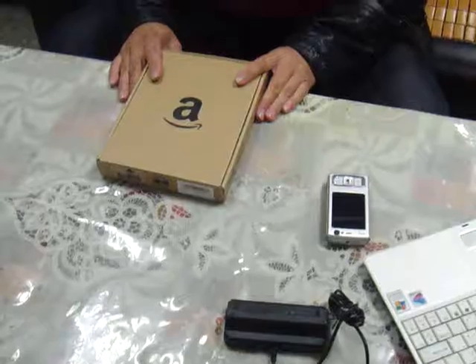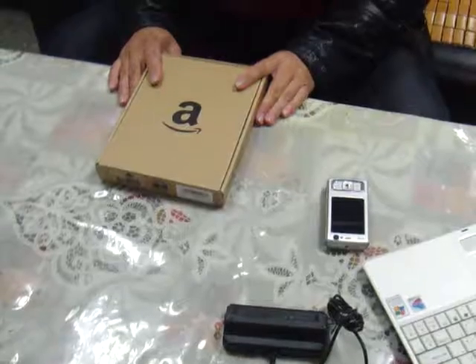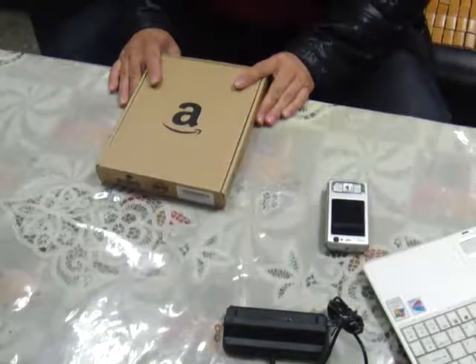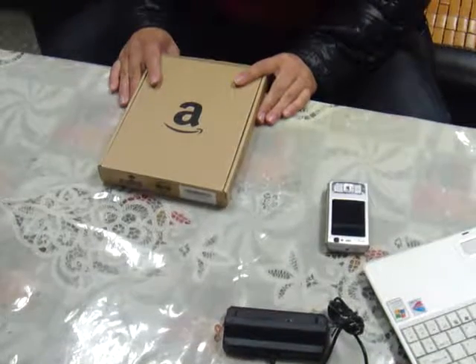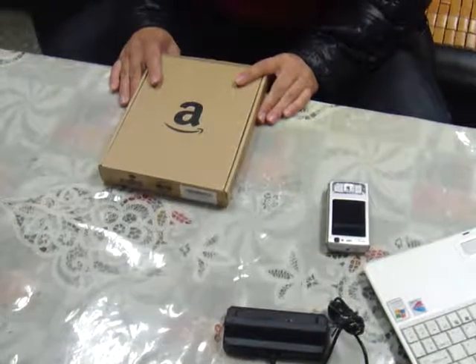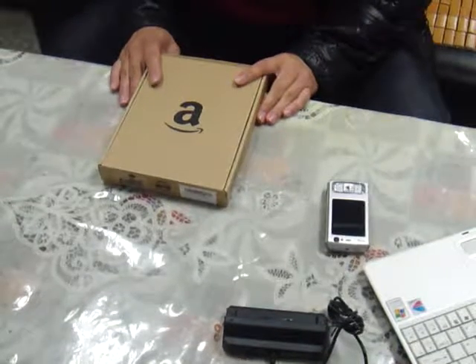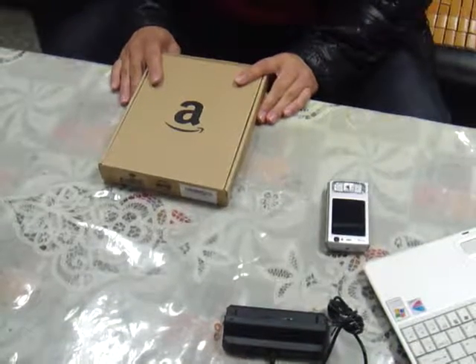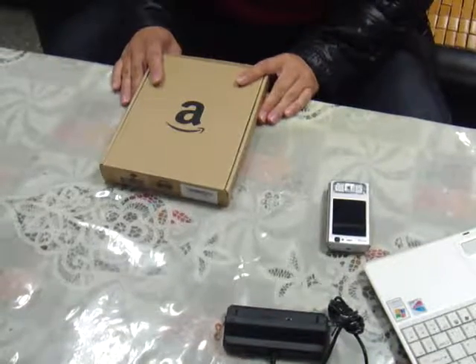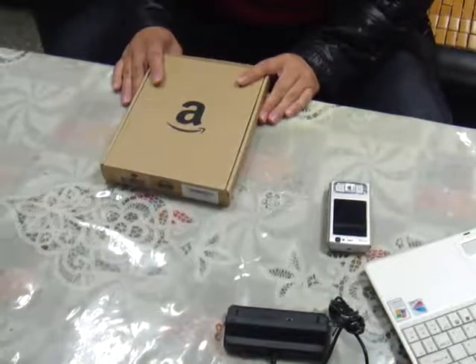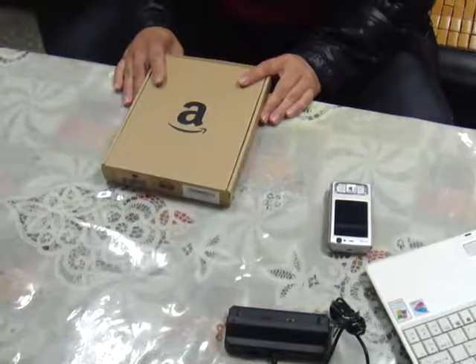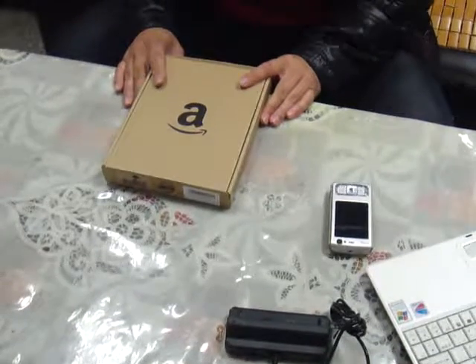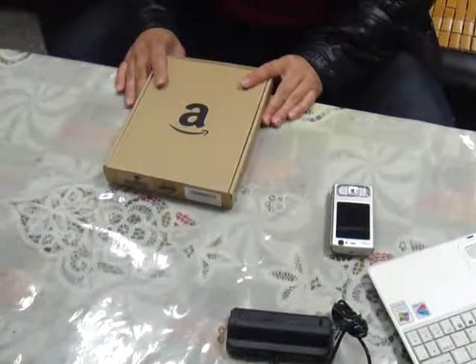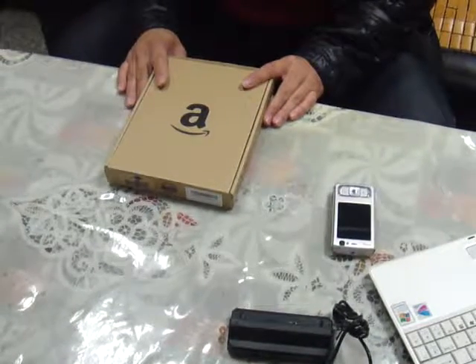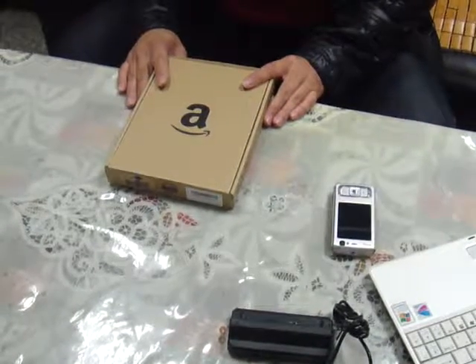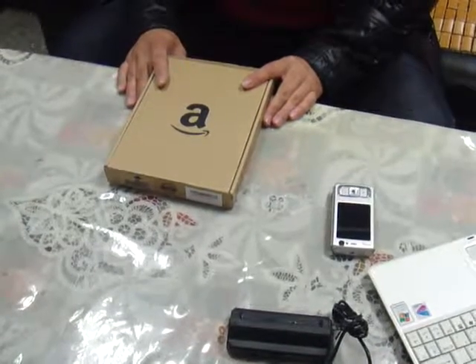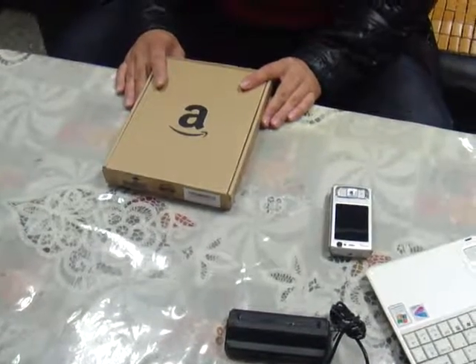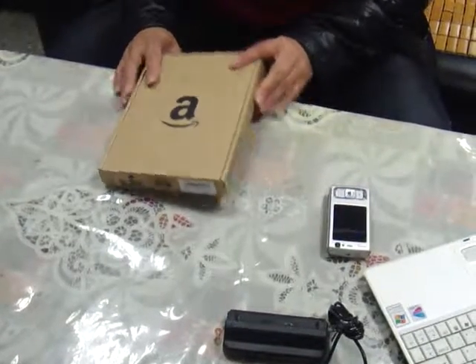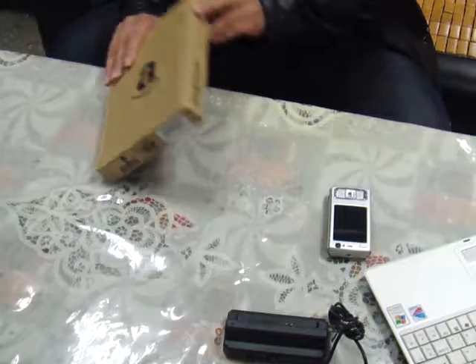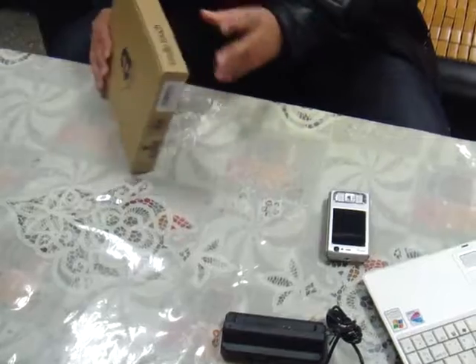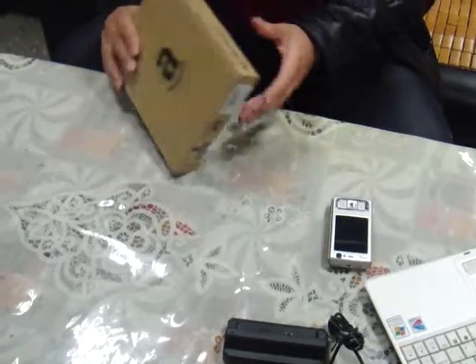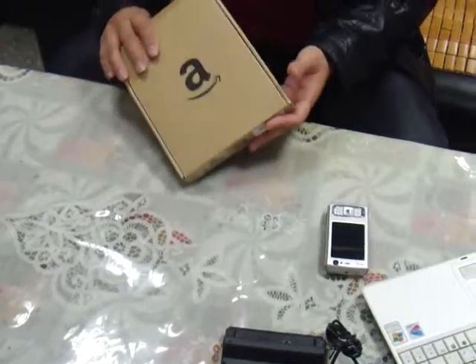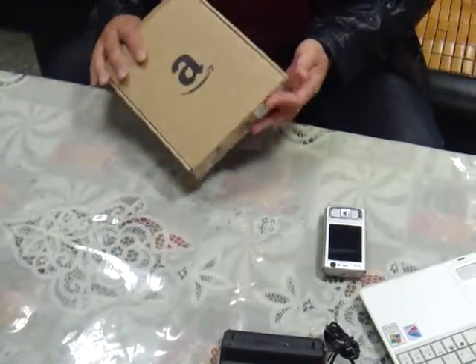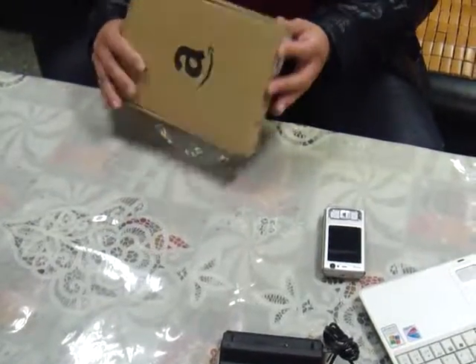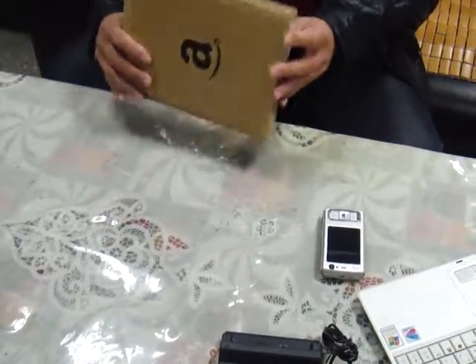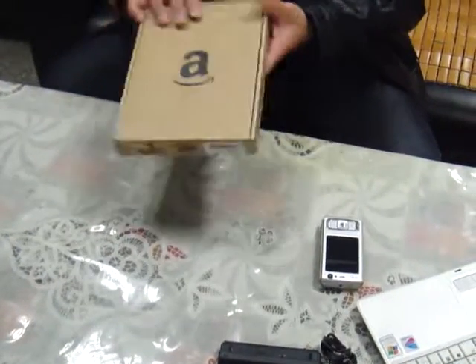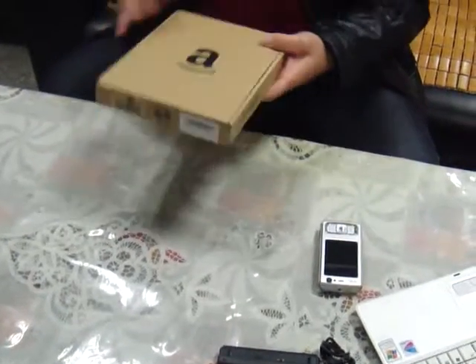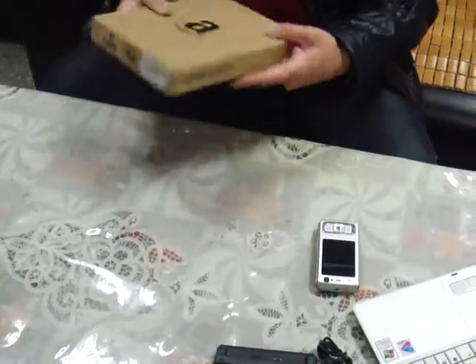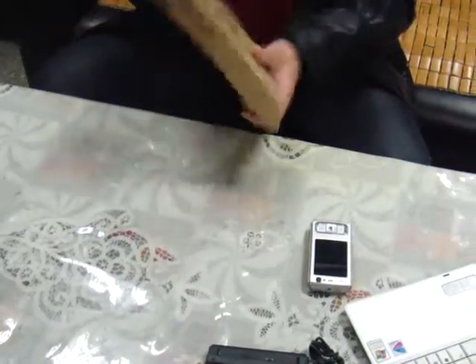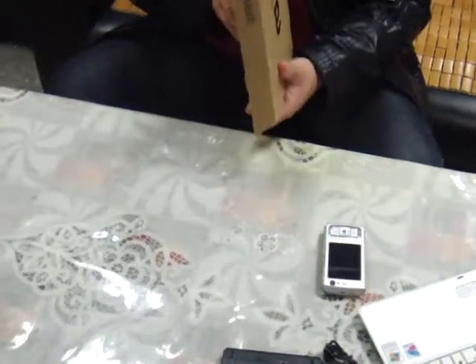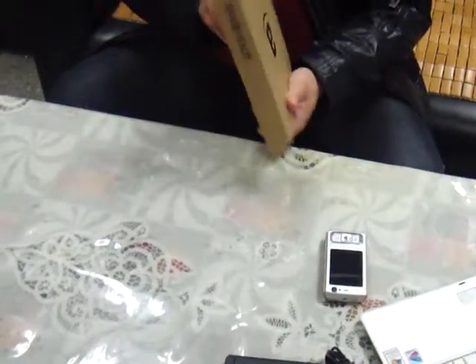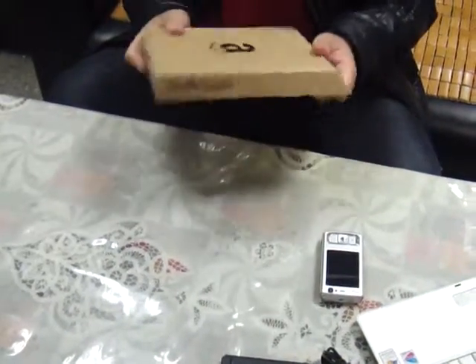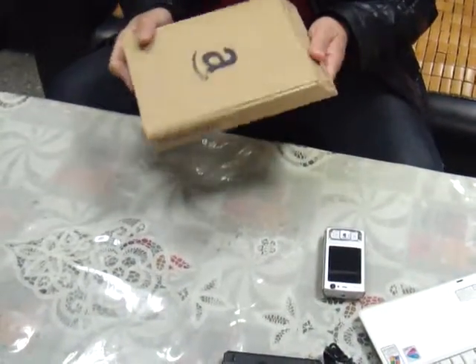Ladies and gentlemen, today is the 16th February 2012. I got the new Kindle Touch.